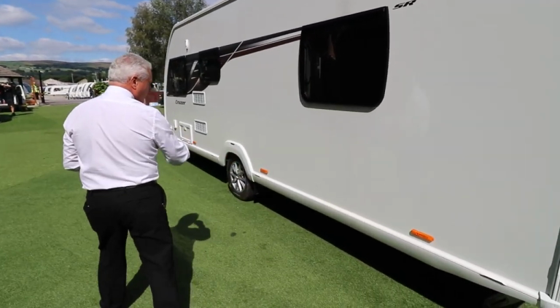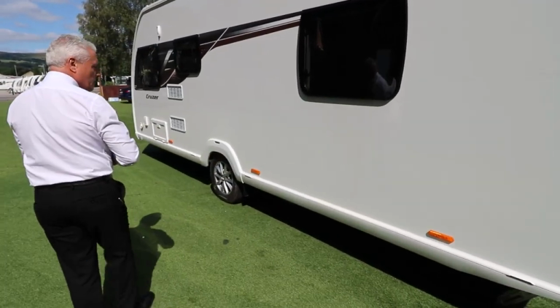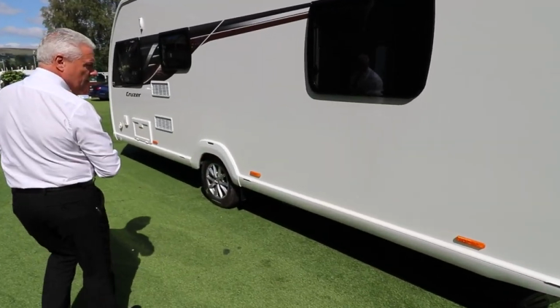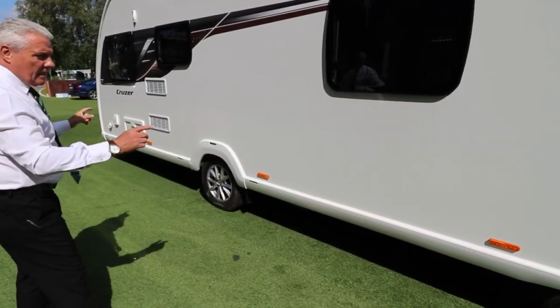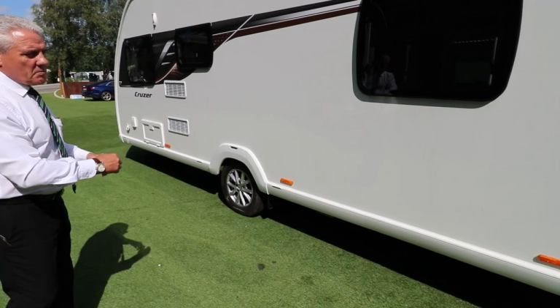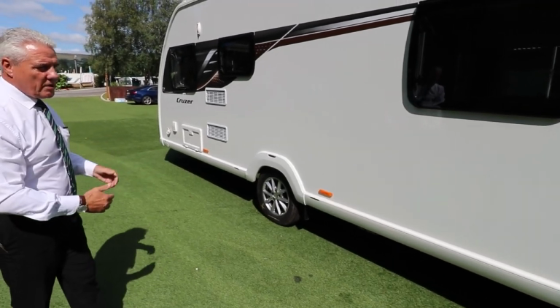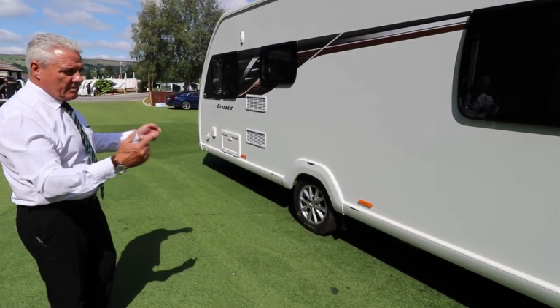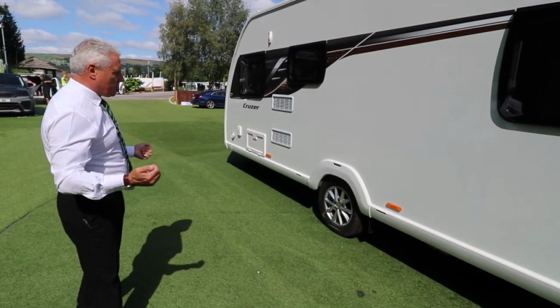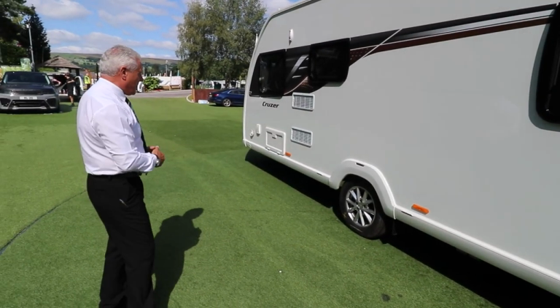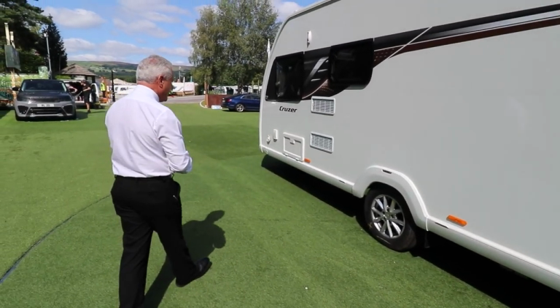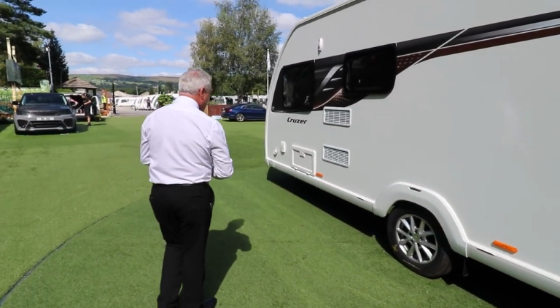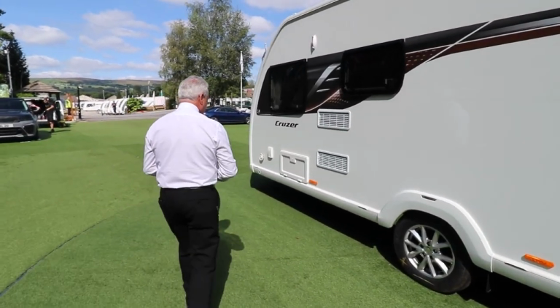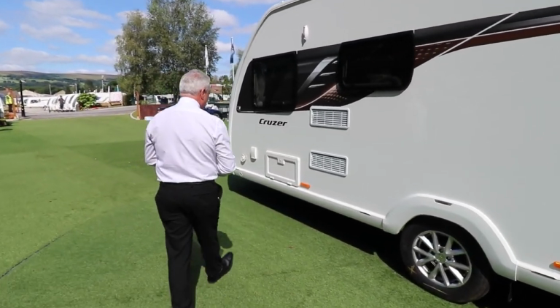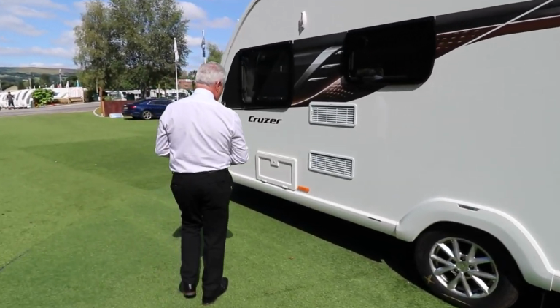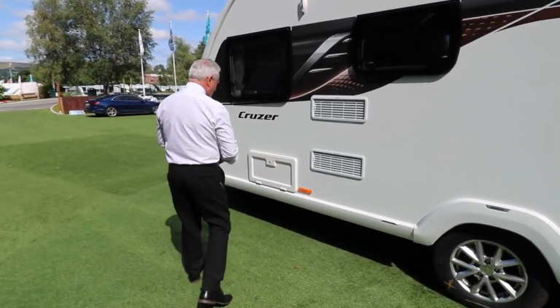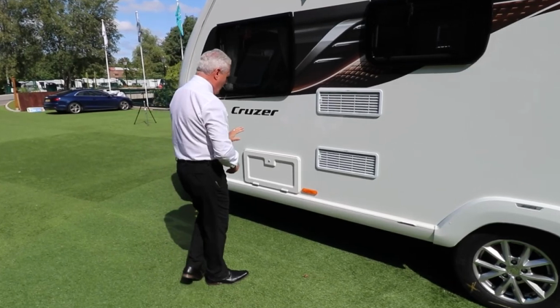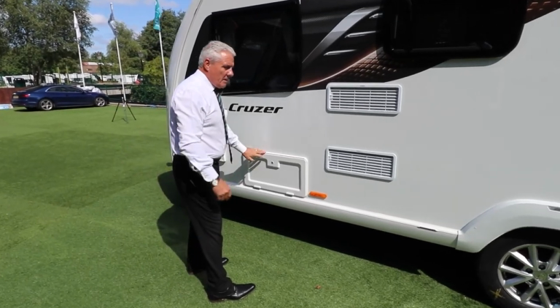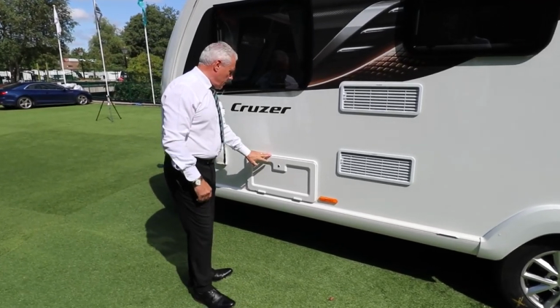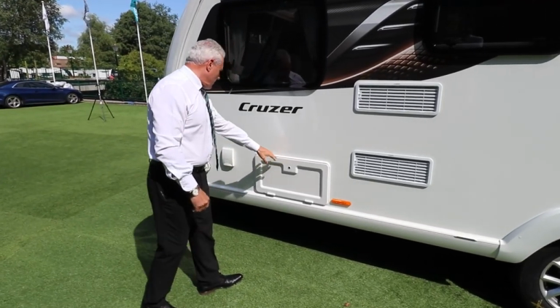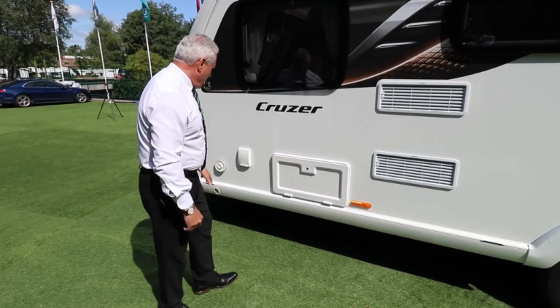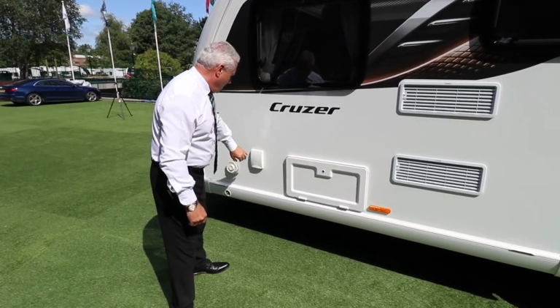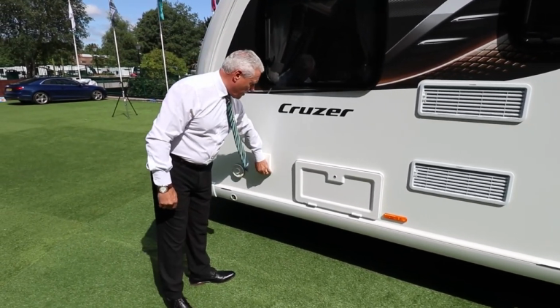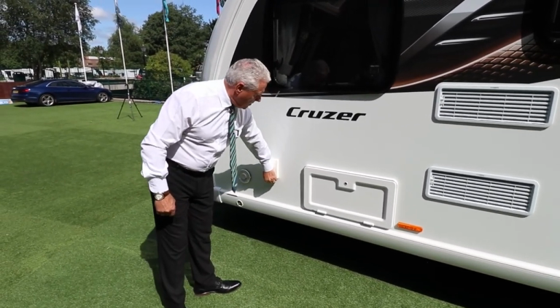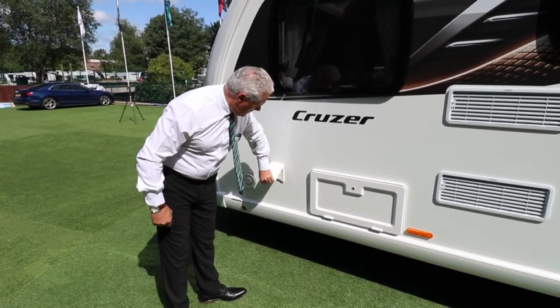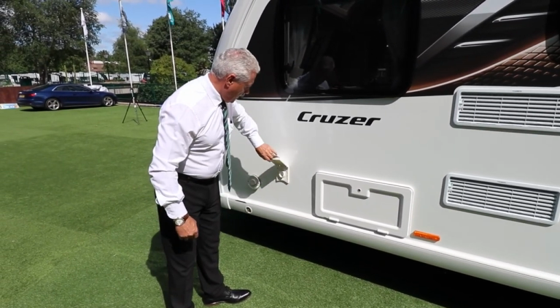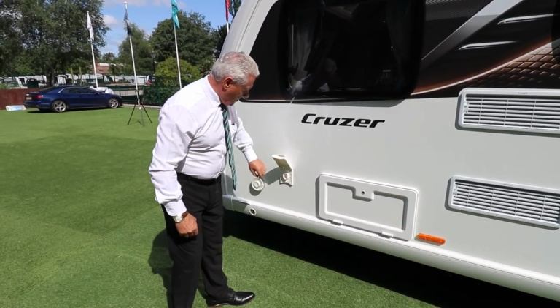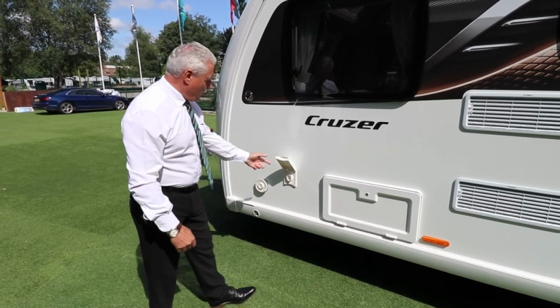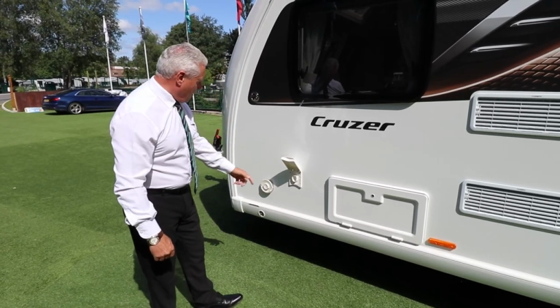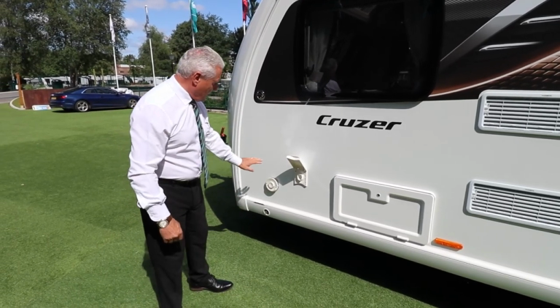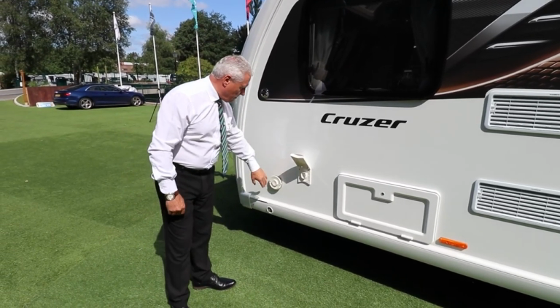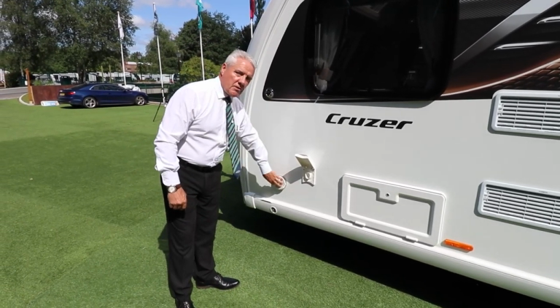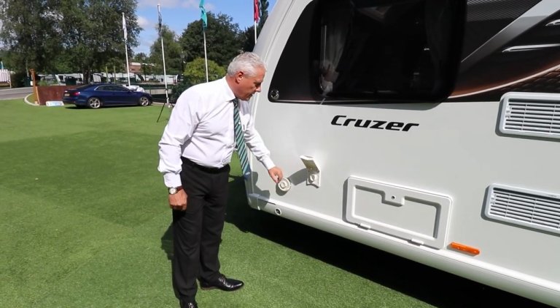You've got your orange markers — they light up as well so you can be seen from the side as well as the back. You've got your underbed locker here at the front and you've also got your Truma Ultra Flow and your emissions outlet there.